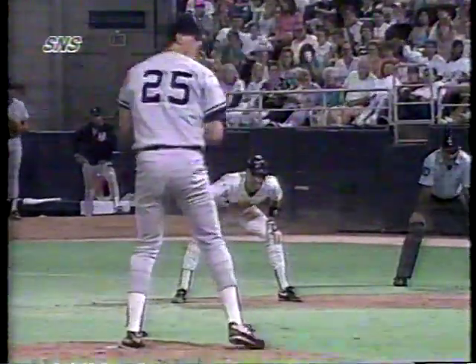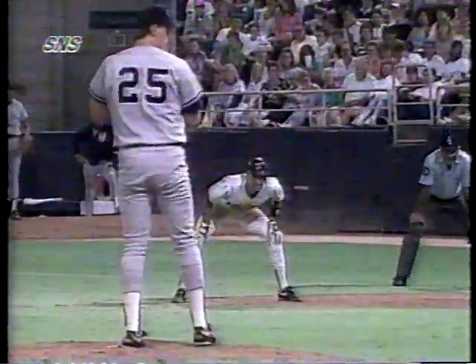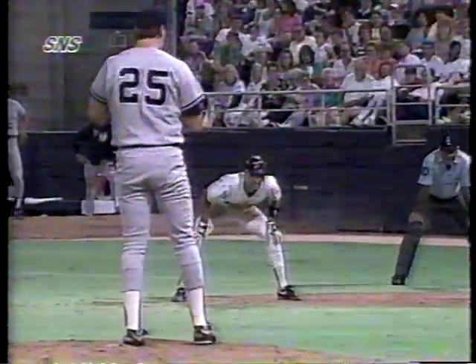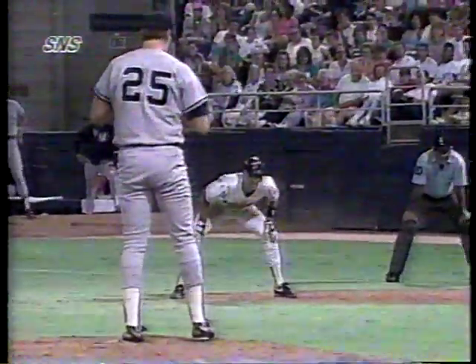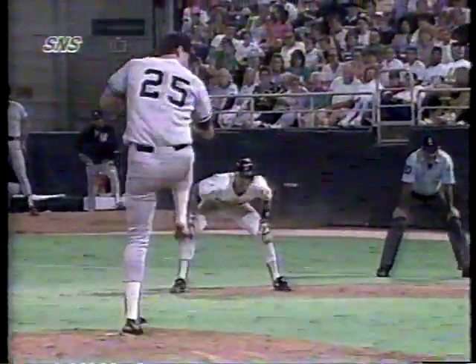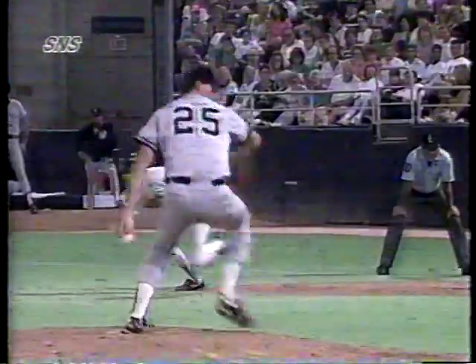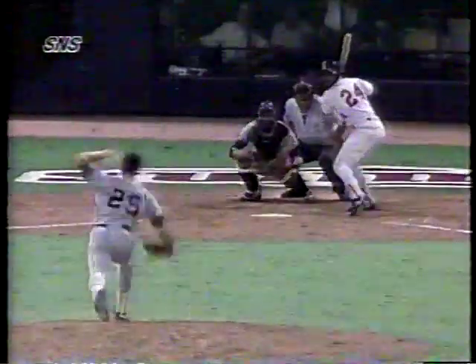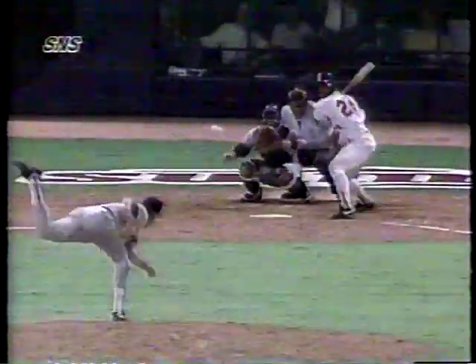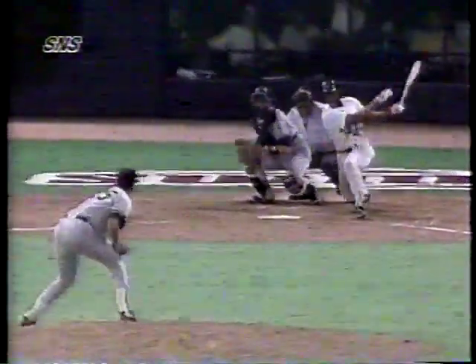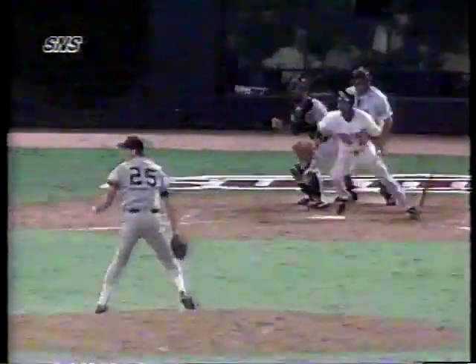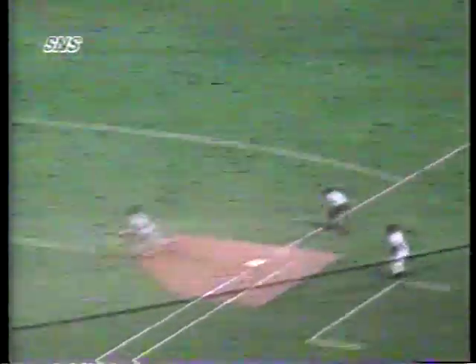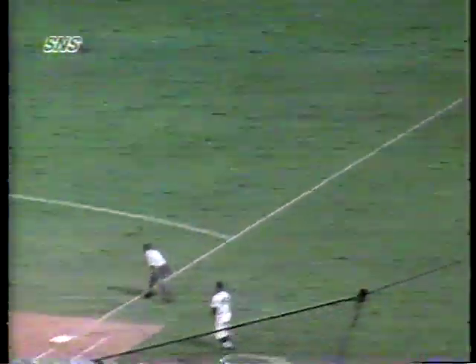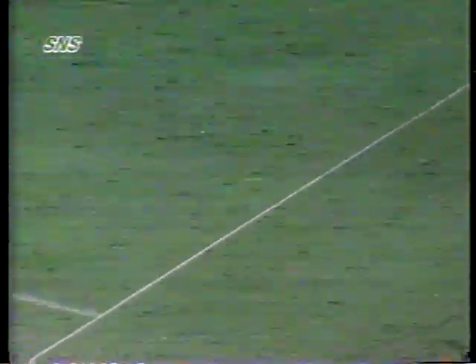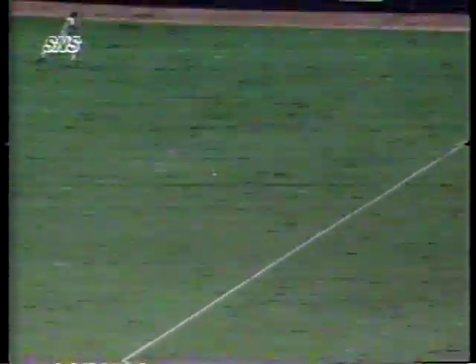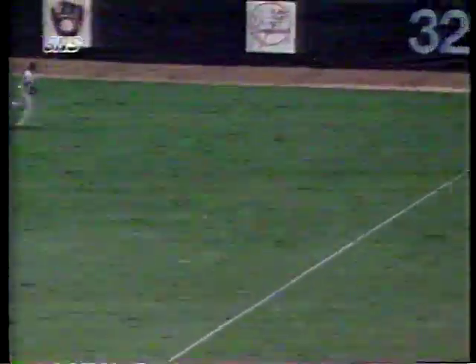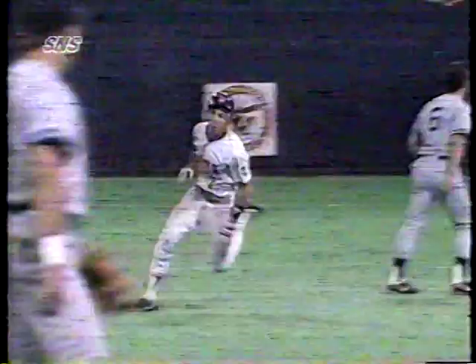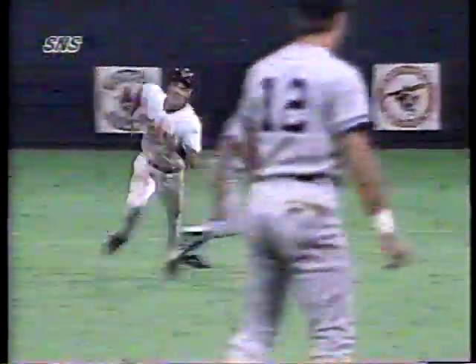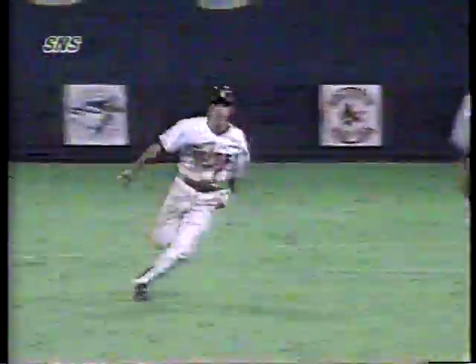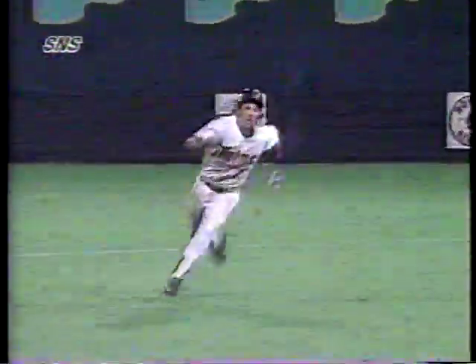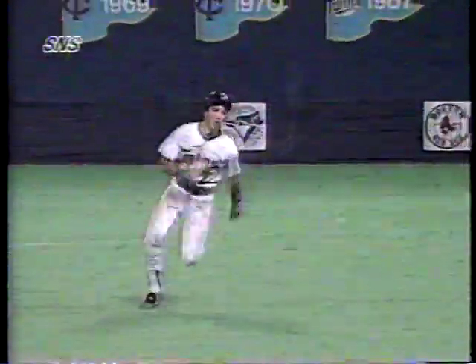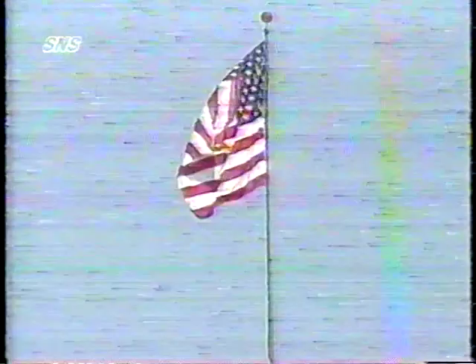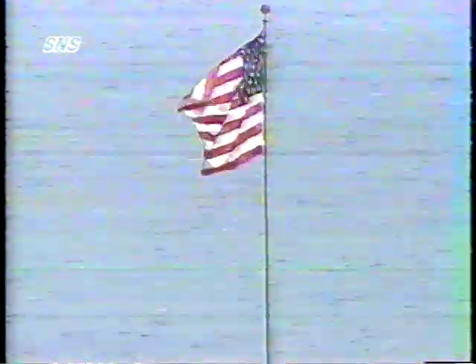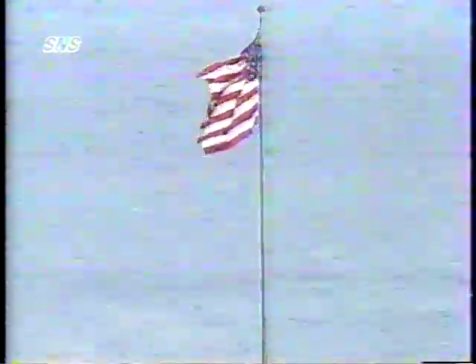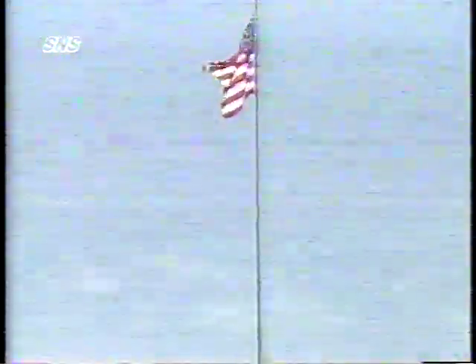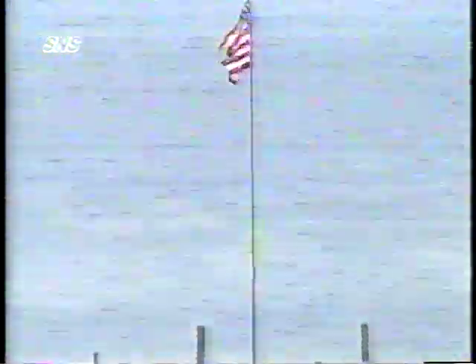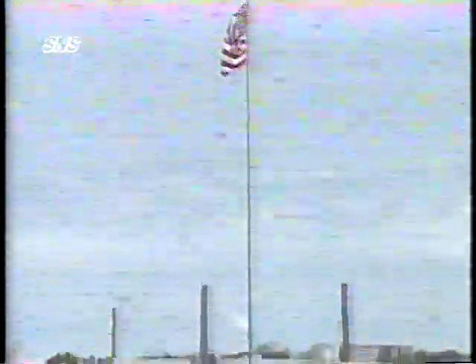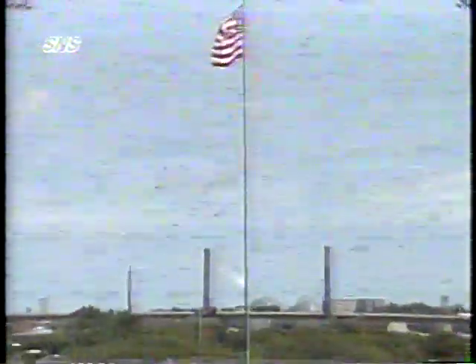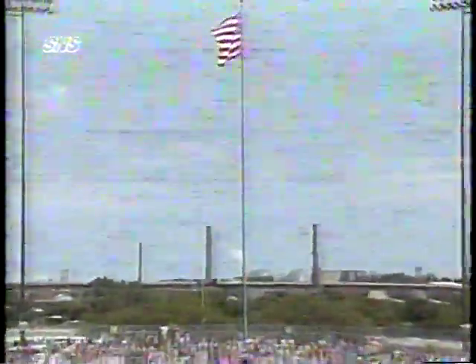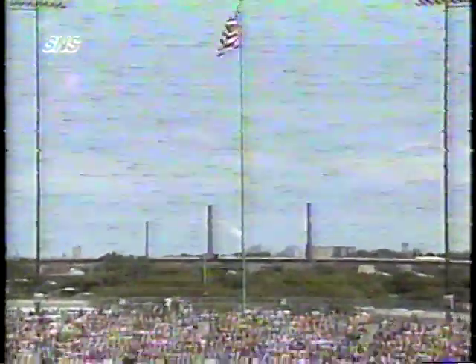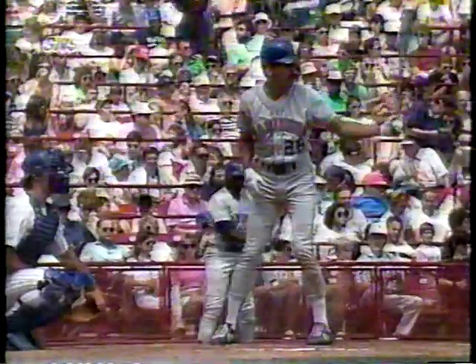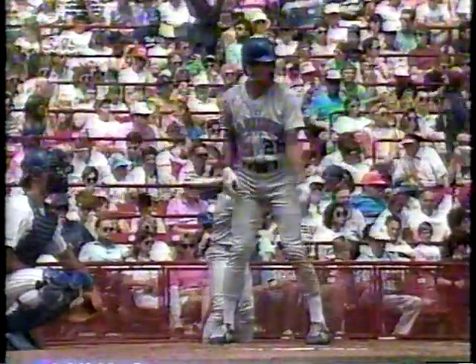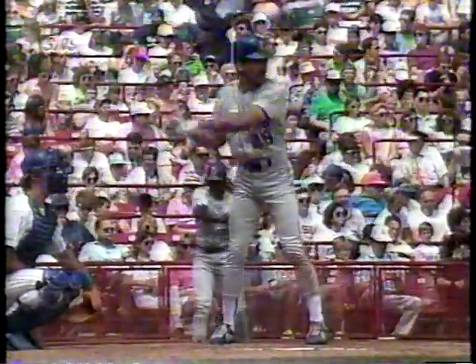The Twins got two runs in the bottom of the seventh inning, and in the bottom of the eighth inning they went ahead 6-5 as Shane Mack picked up his second RBI of the game.